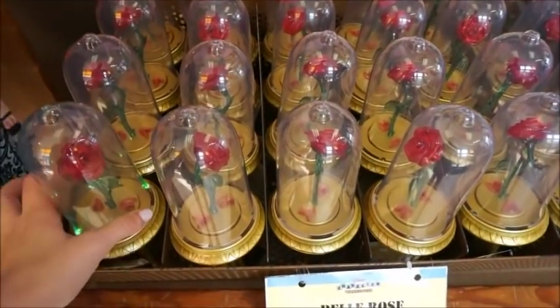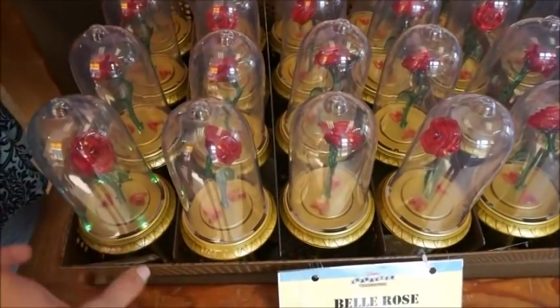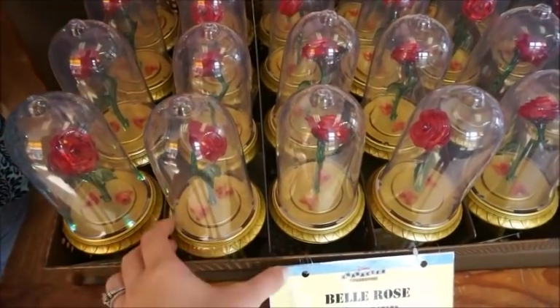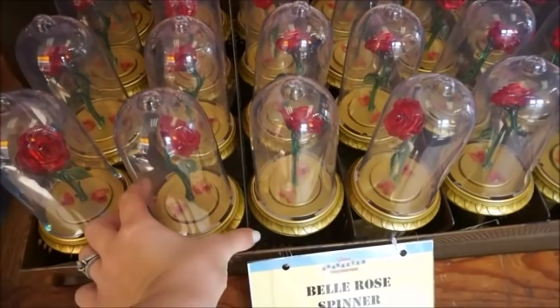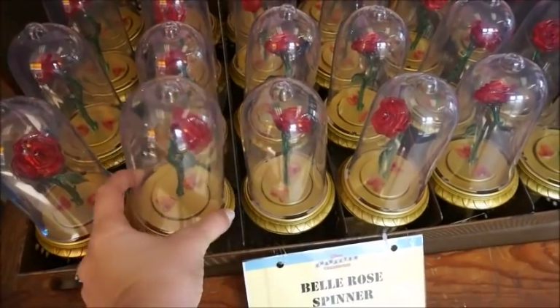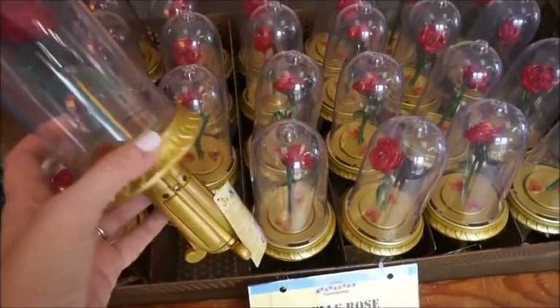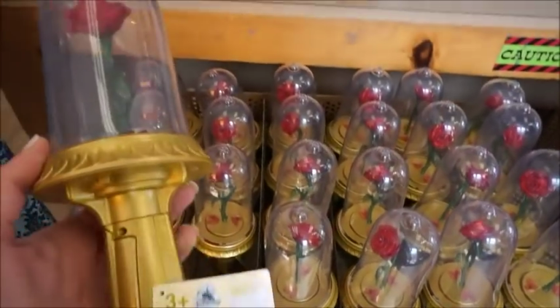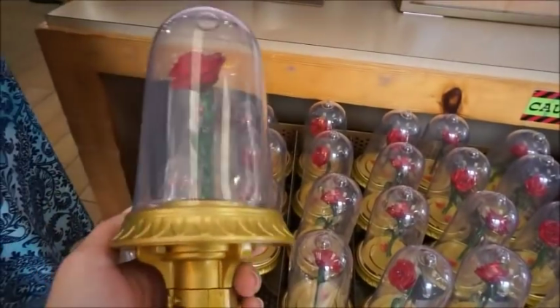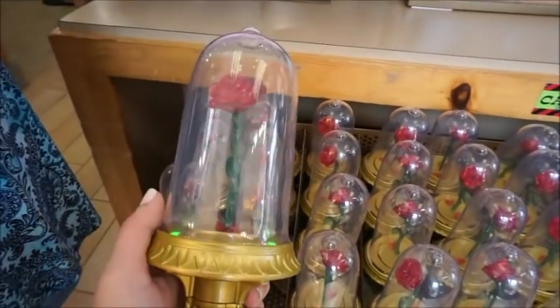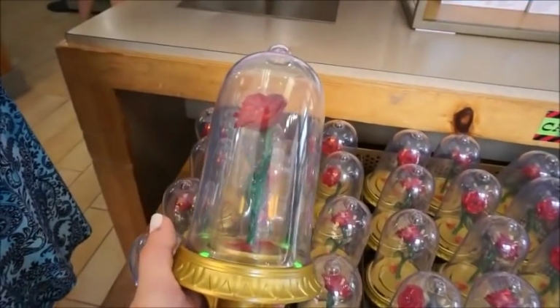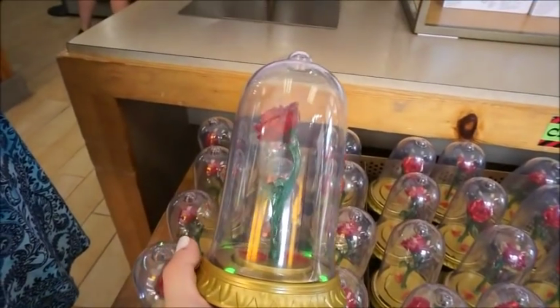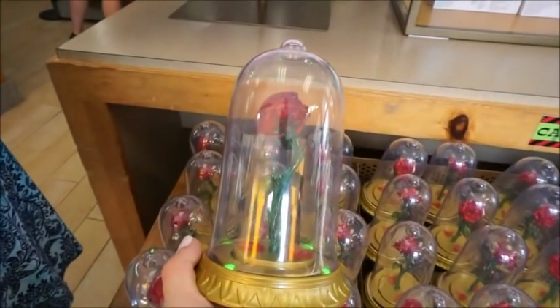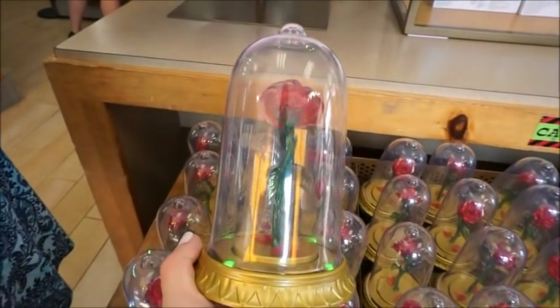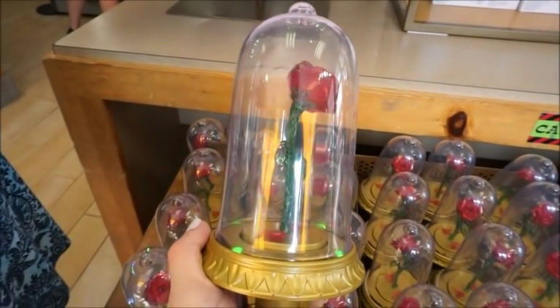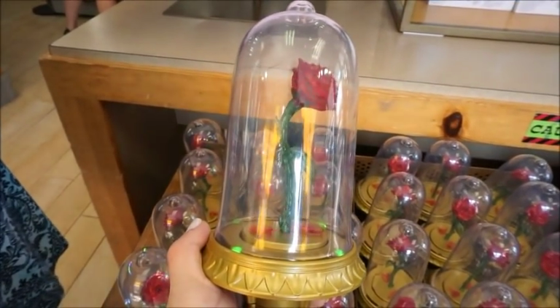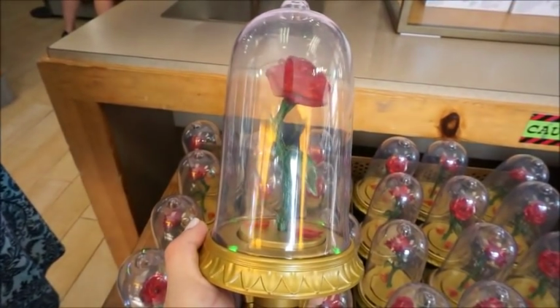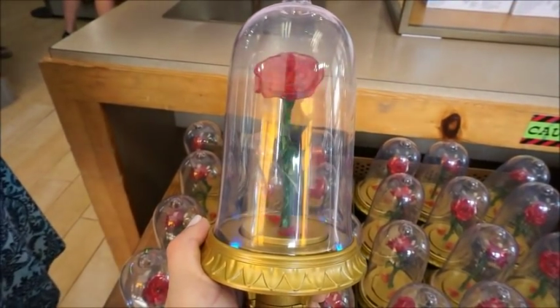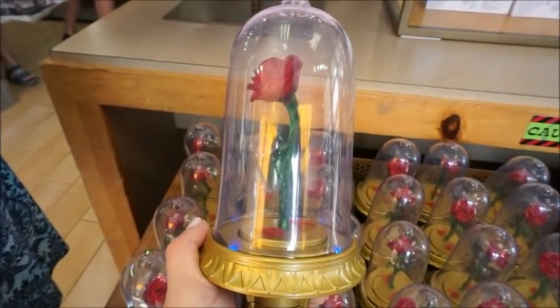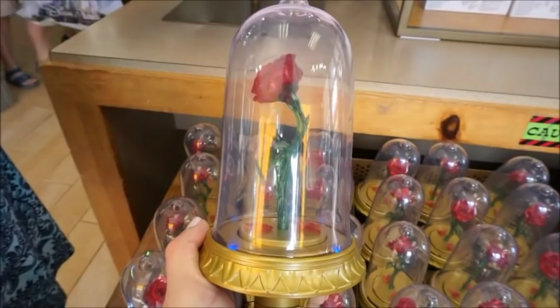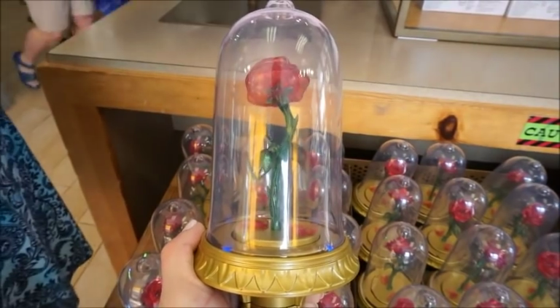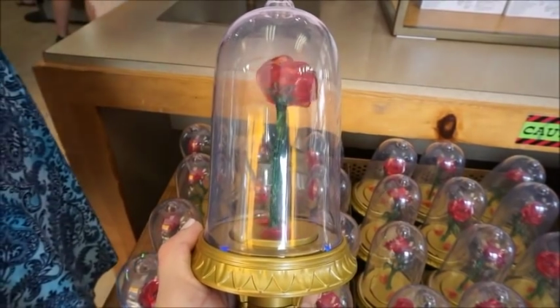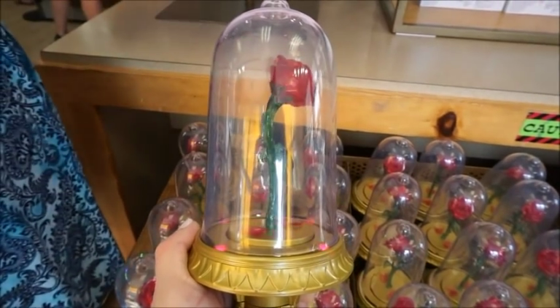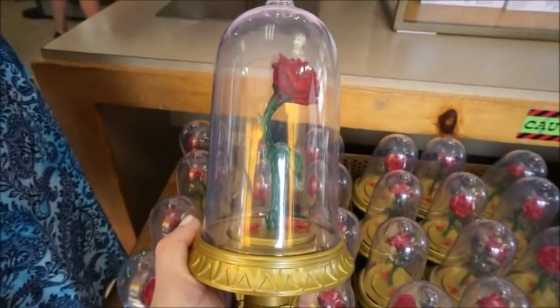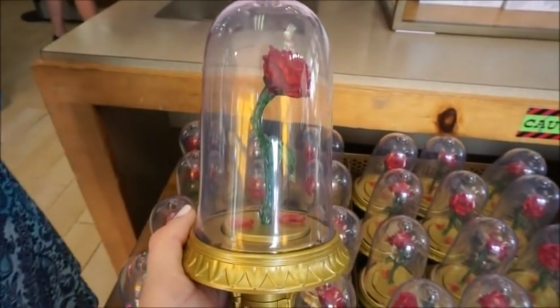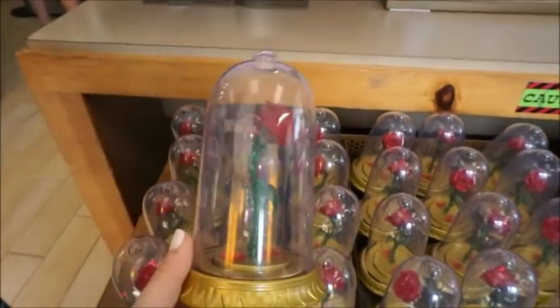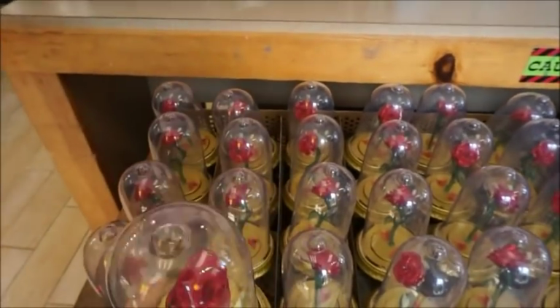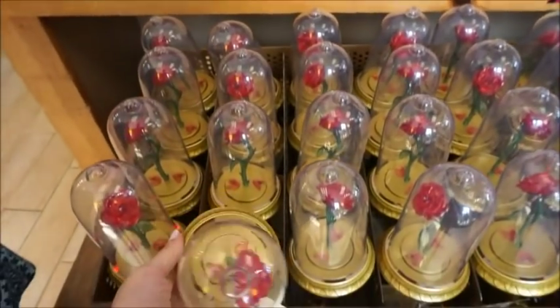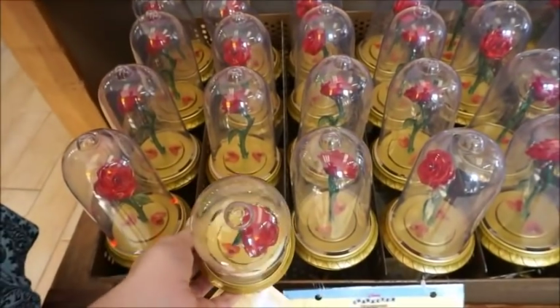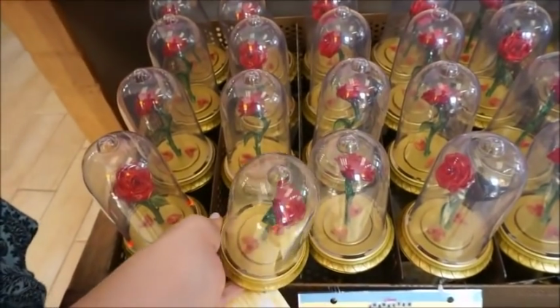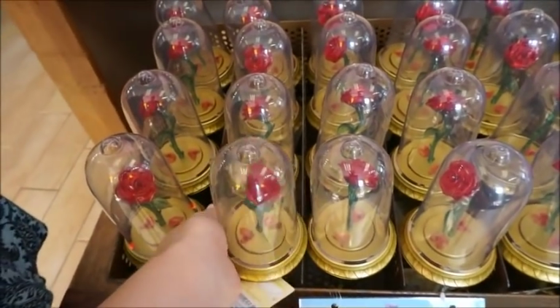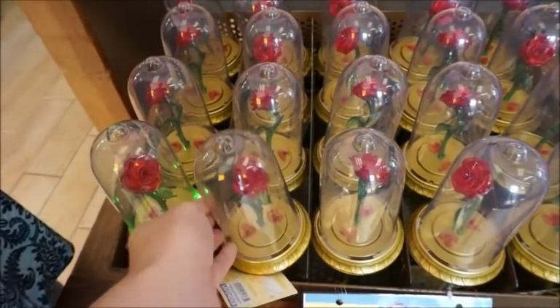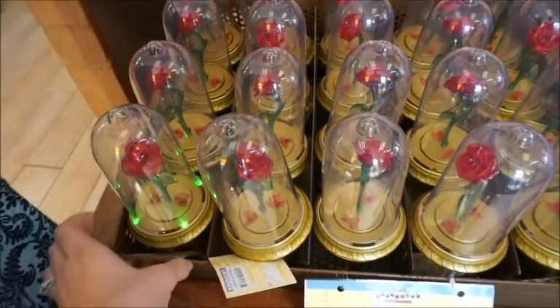Maybe that one just needs you to pull a tab or something. Oh, there you go — that one's spinning. Probably they've been played with a lot.